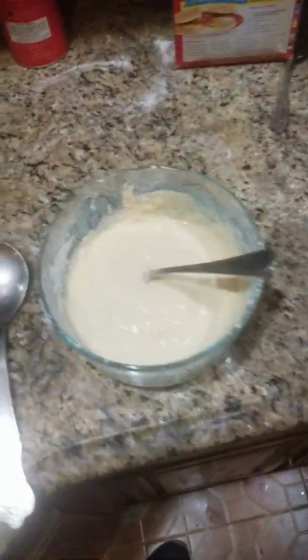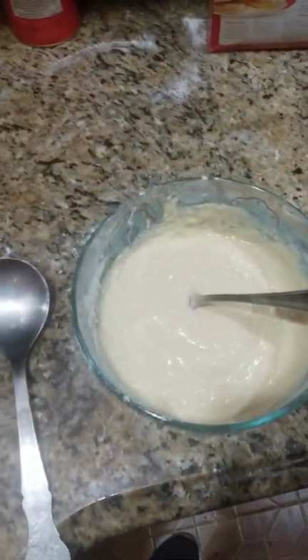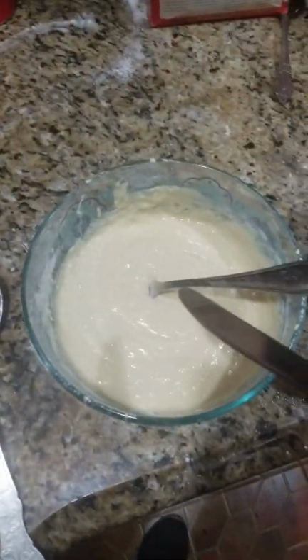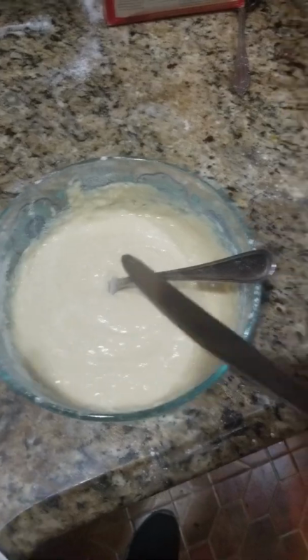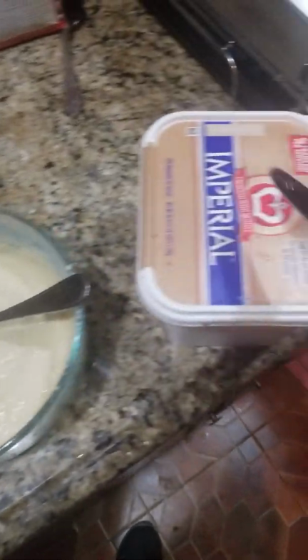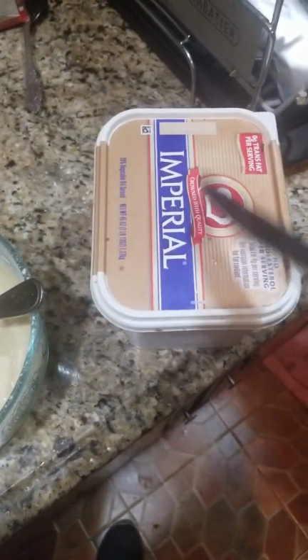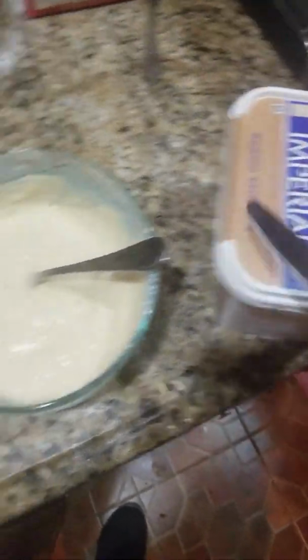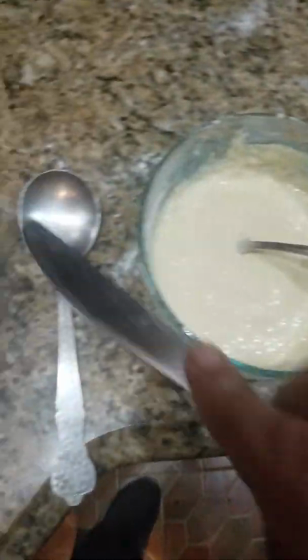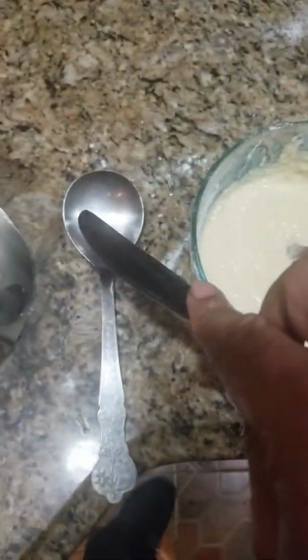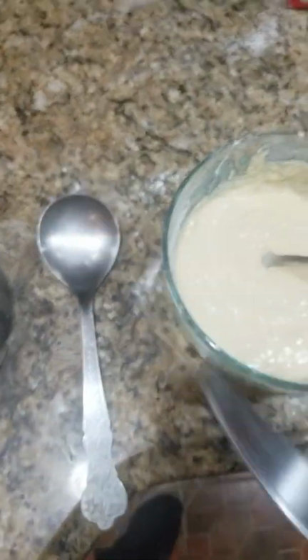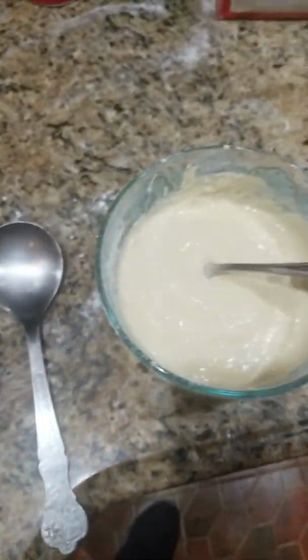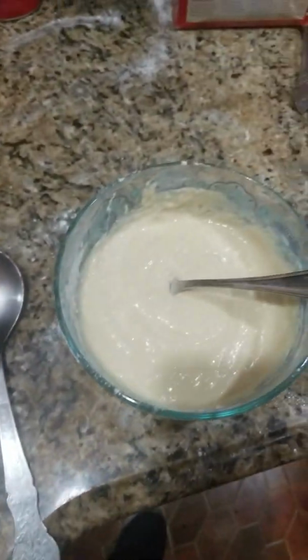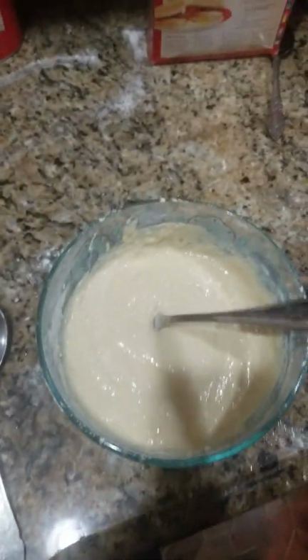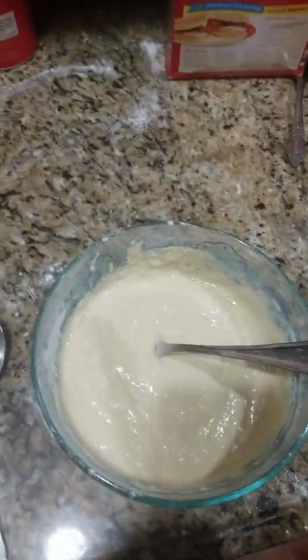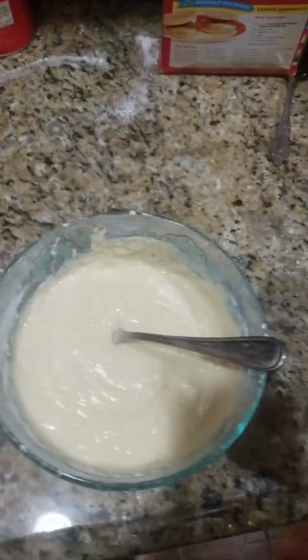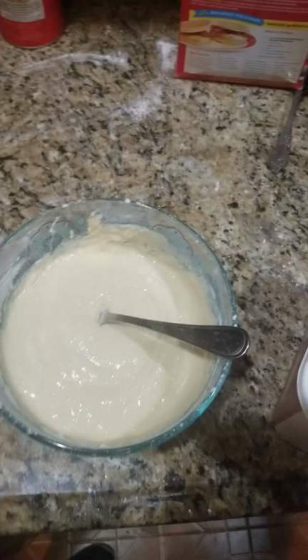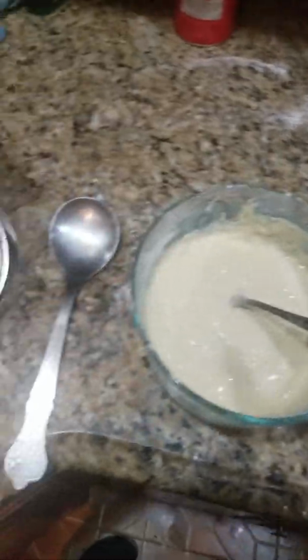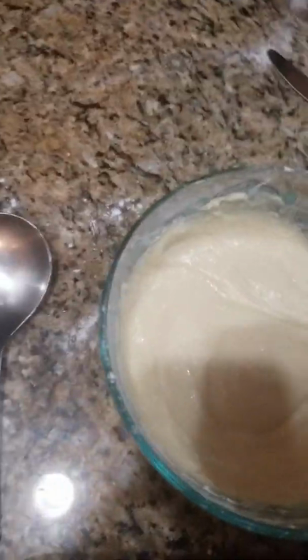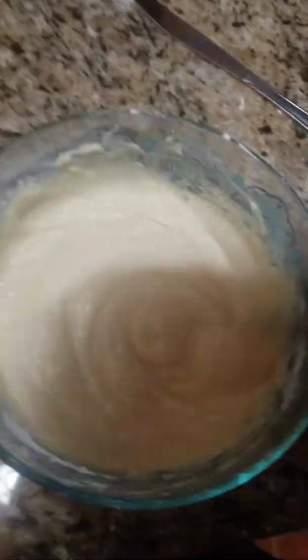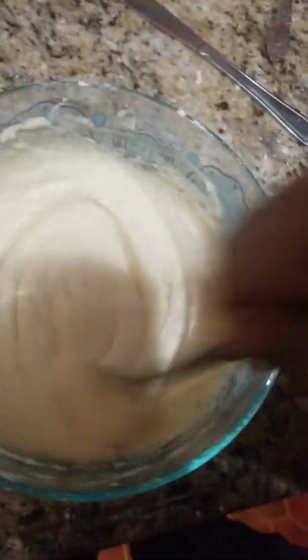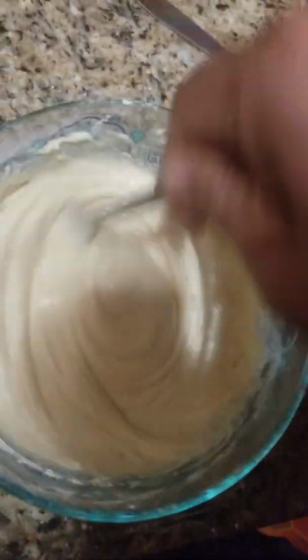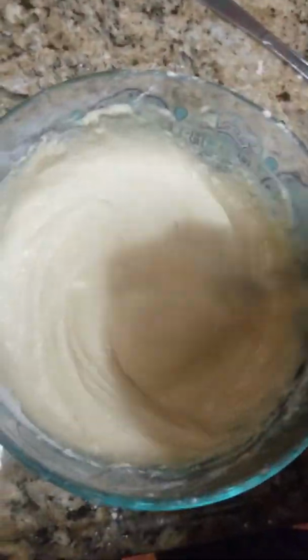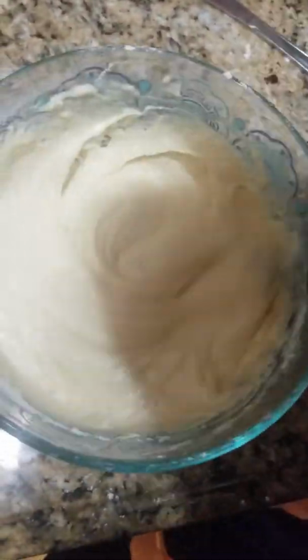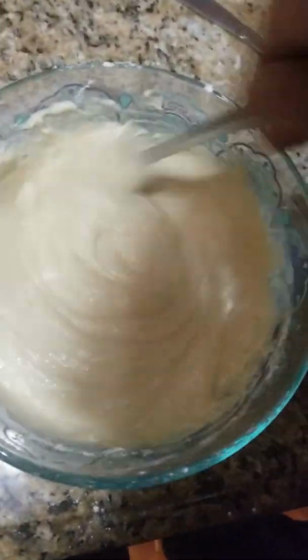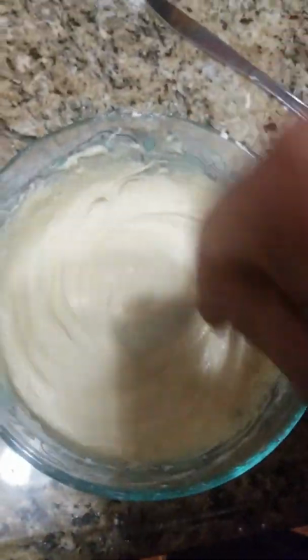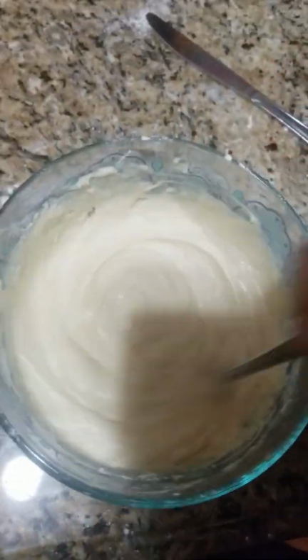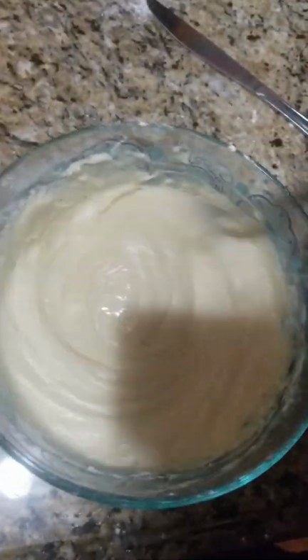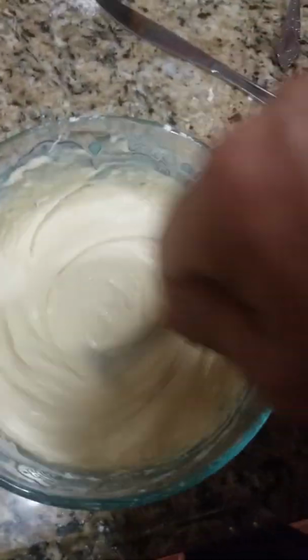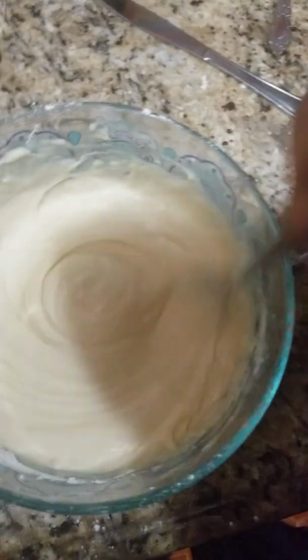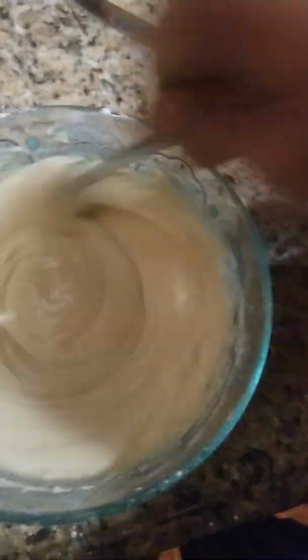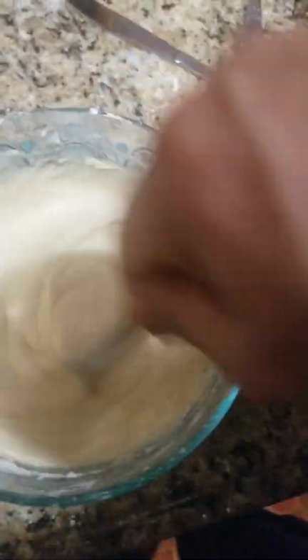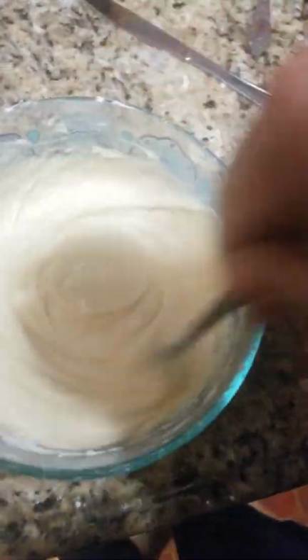I already put the mix. I have some butter here and I have a spoon. All I need is to take out the pancake and make sure it's mixed nice — looks very nice.